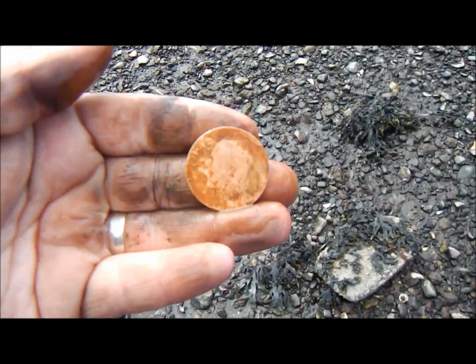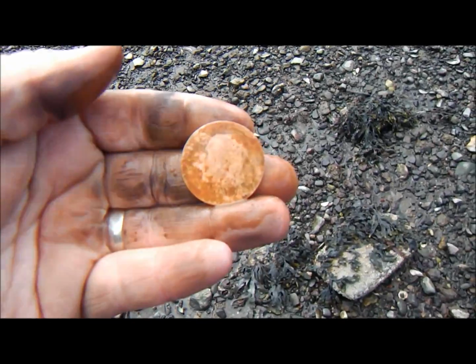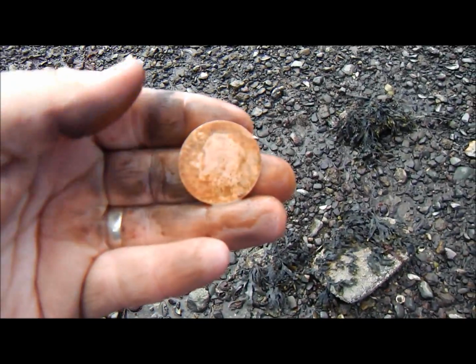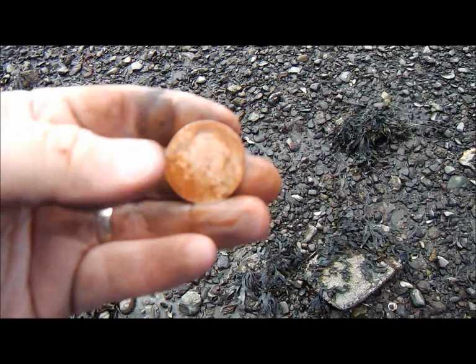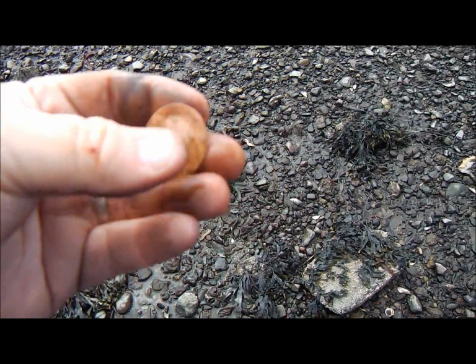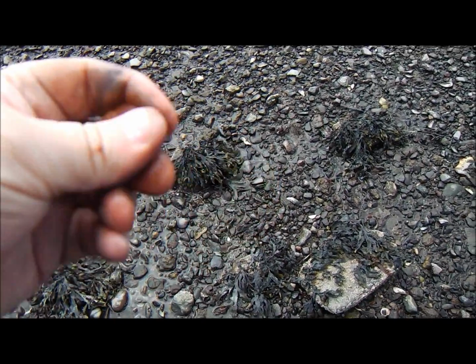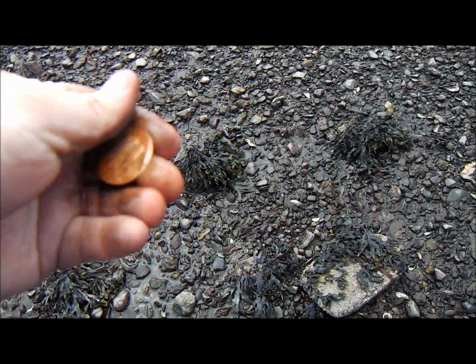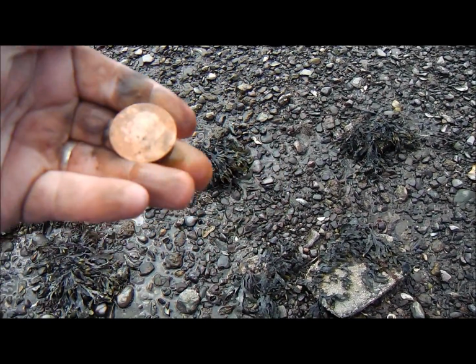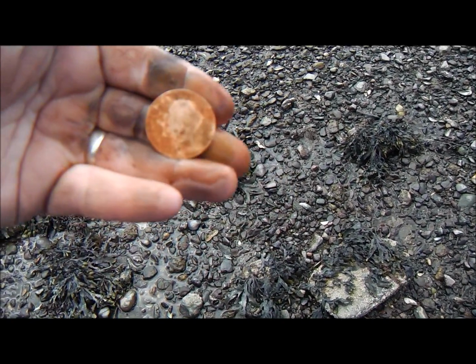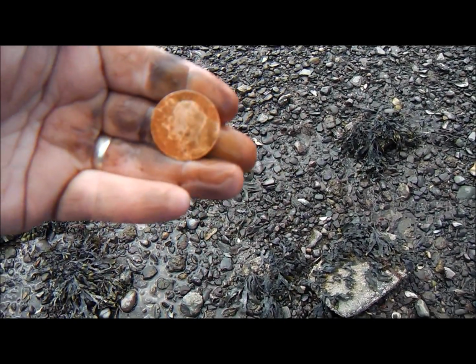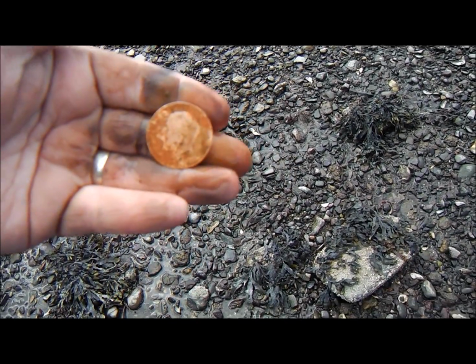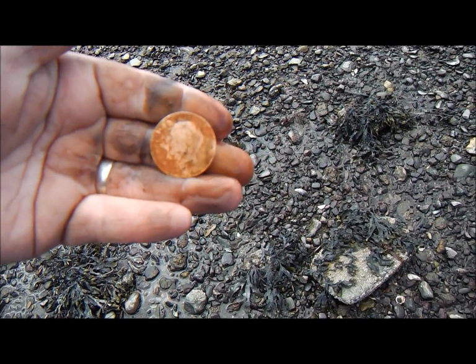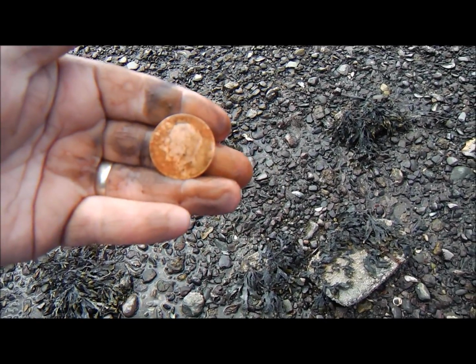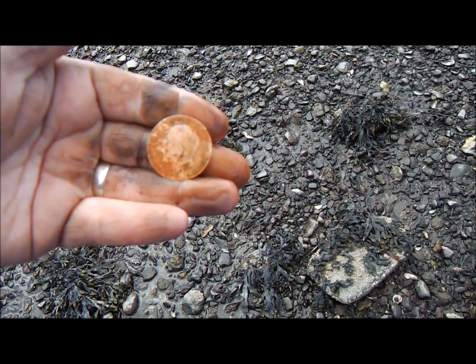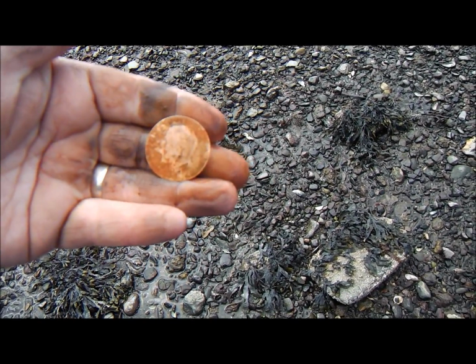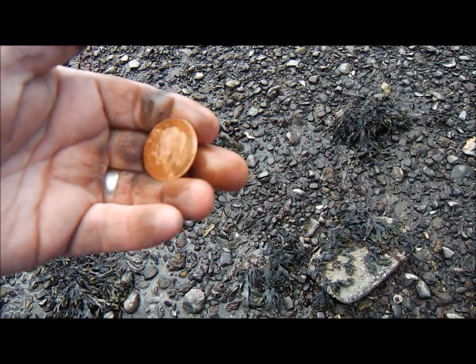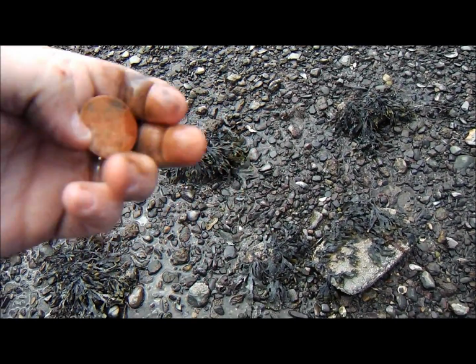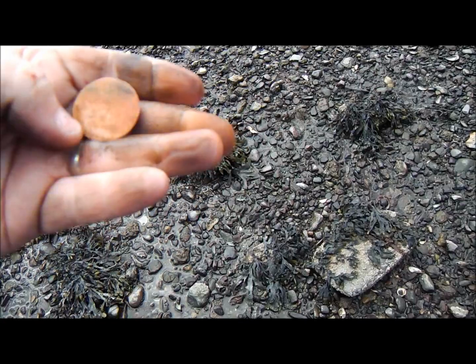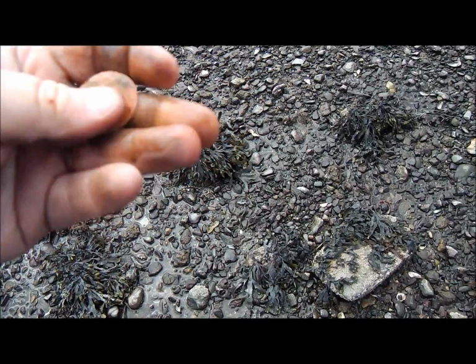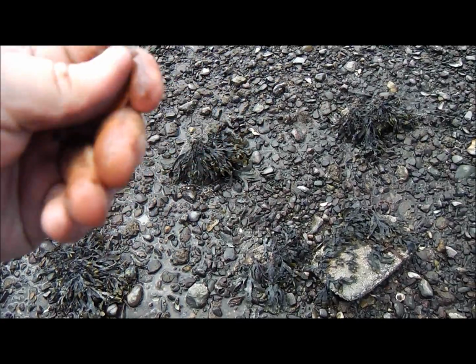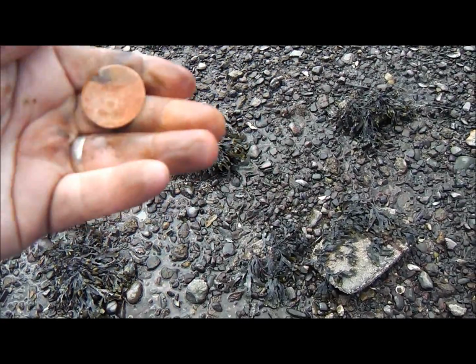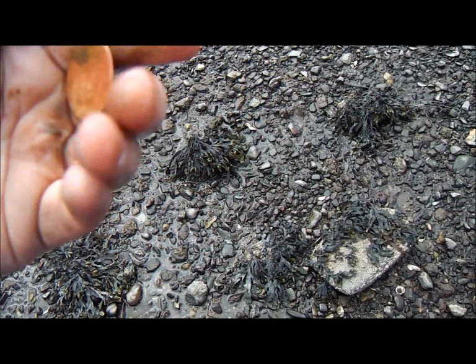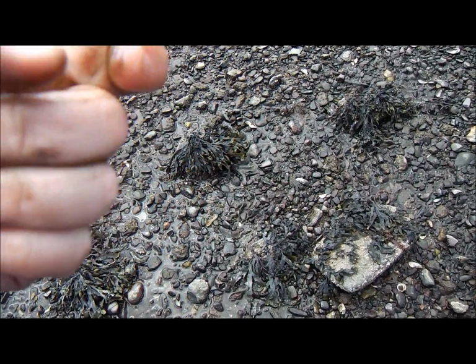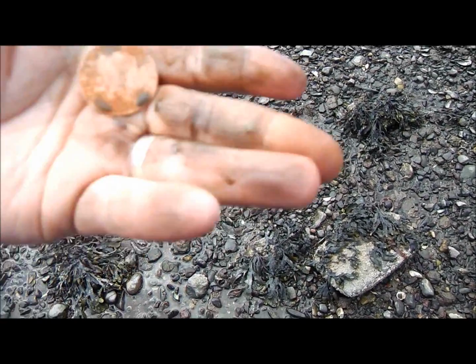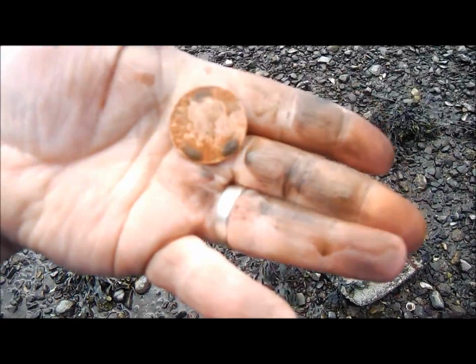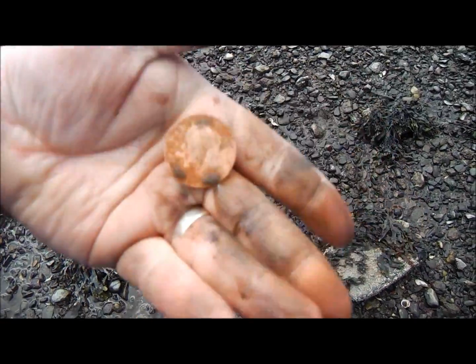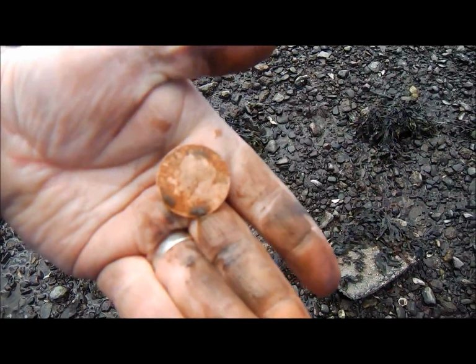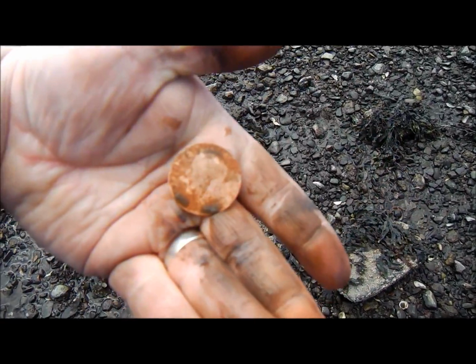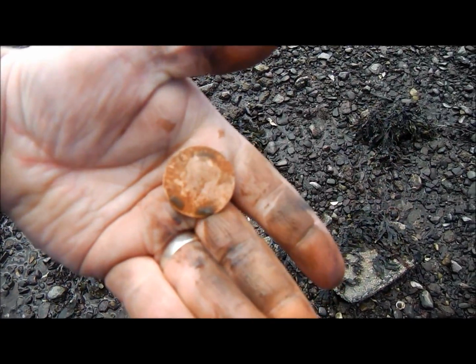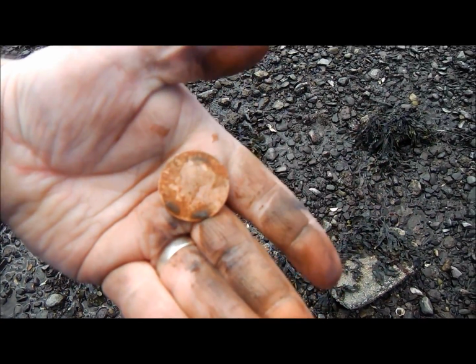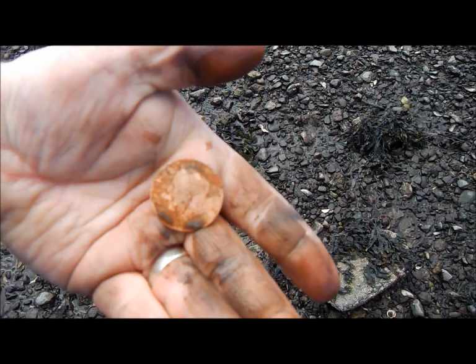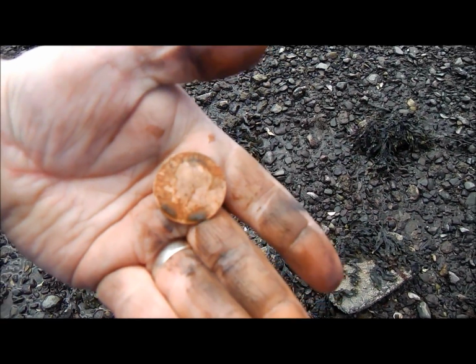Right guys, just dug that — that is a George V penny, came up with an 84. Another cool find.